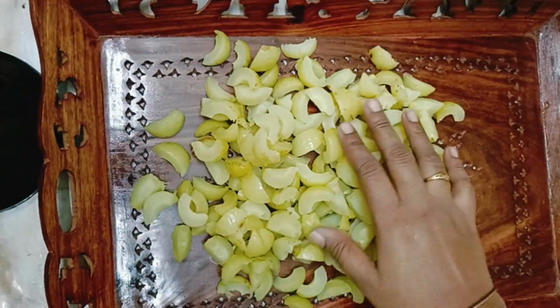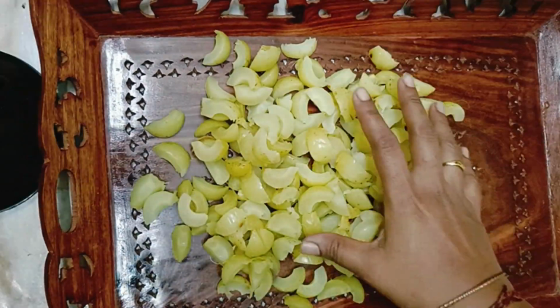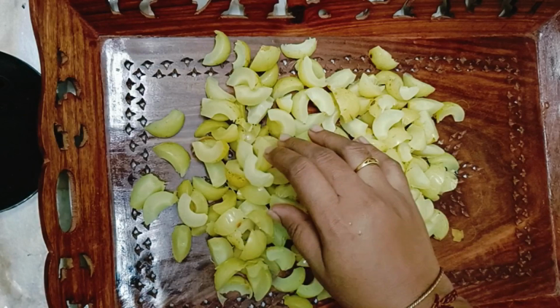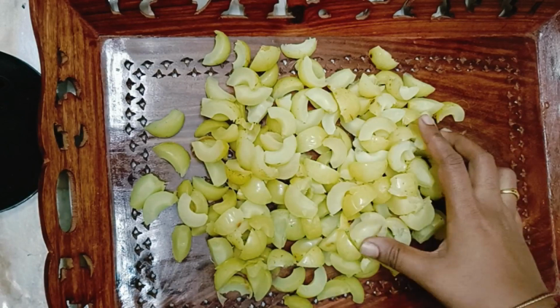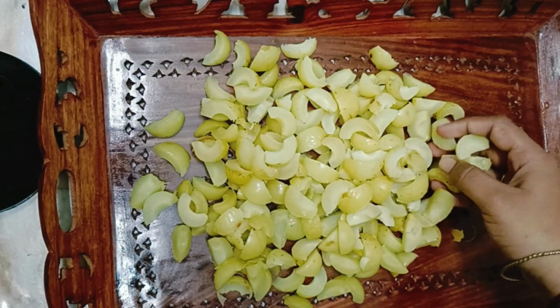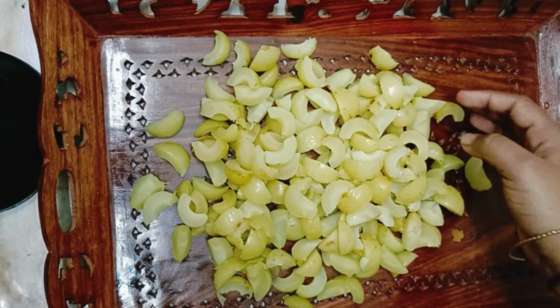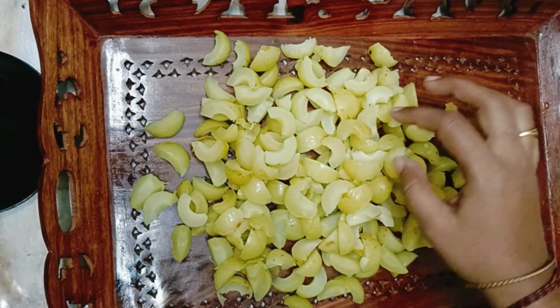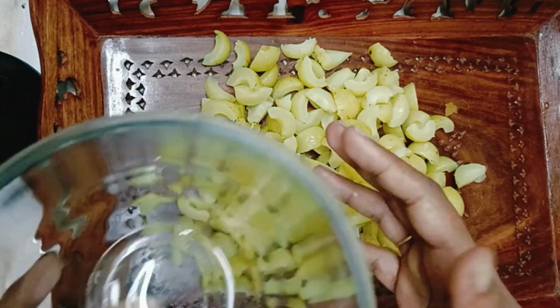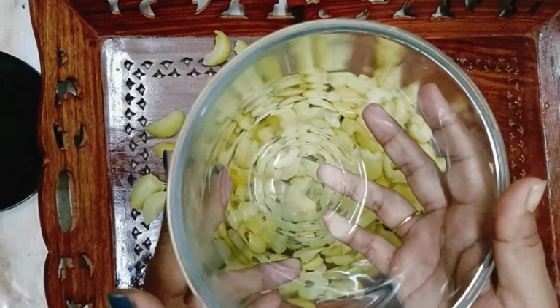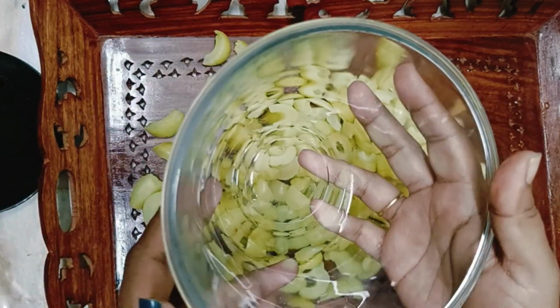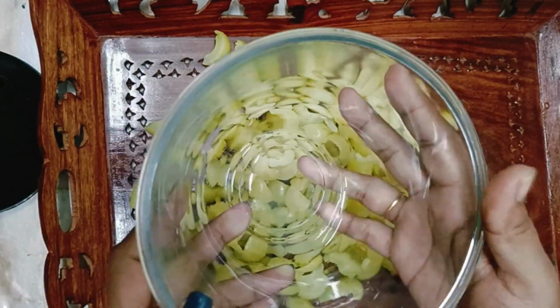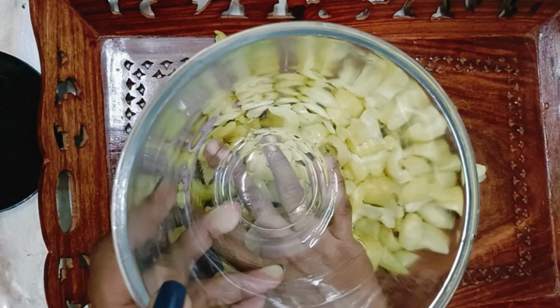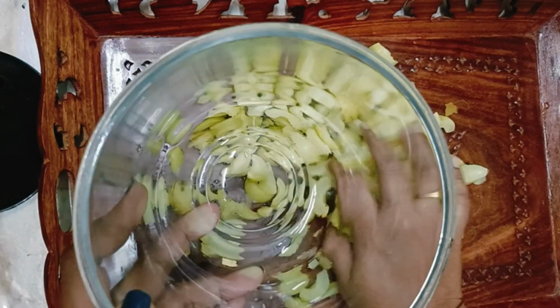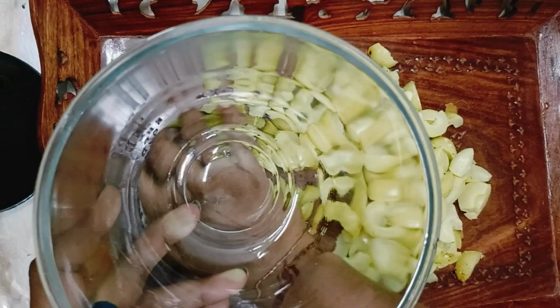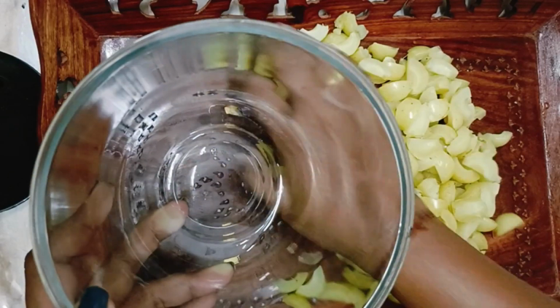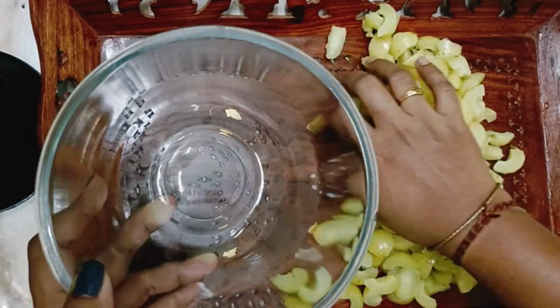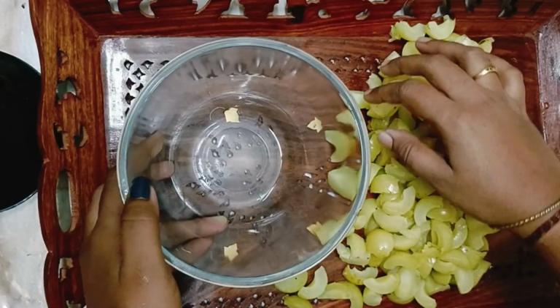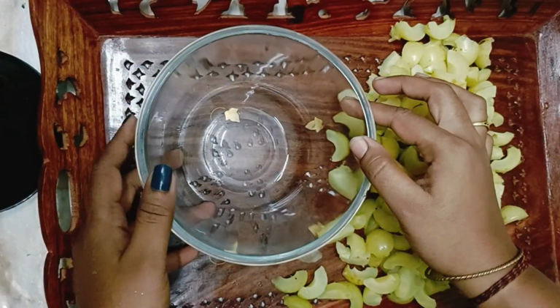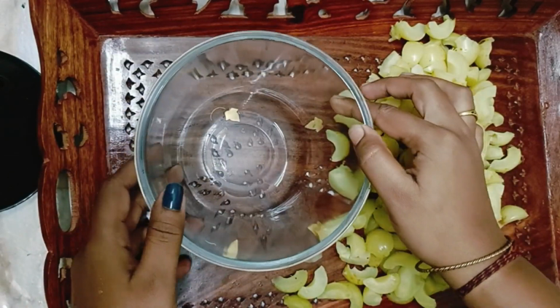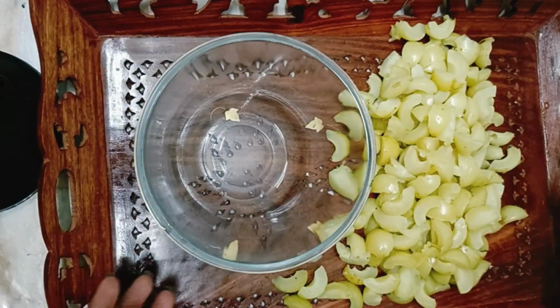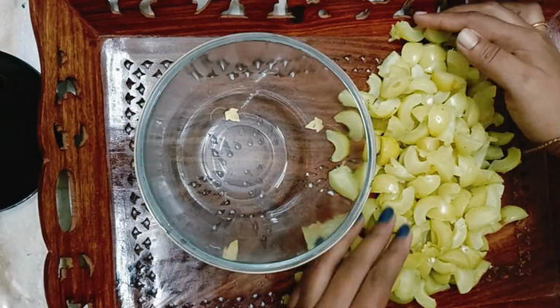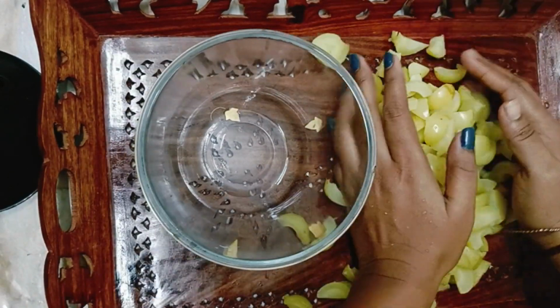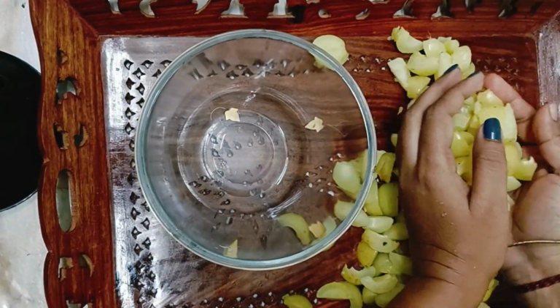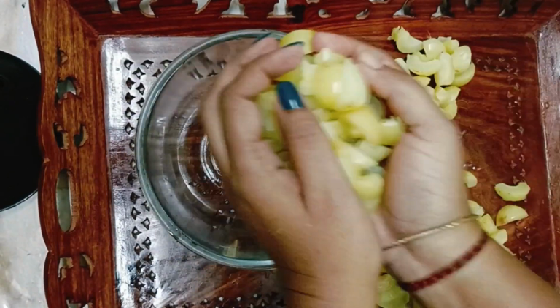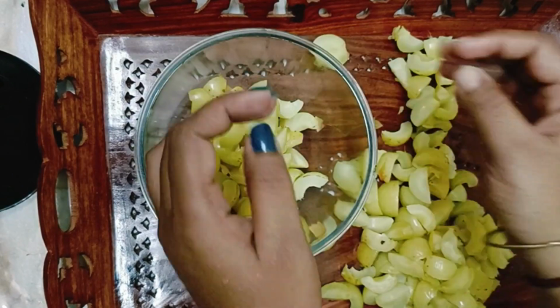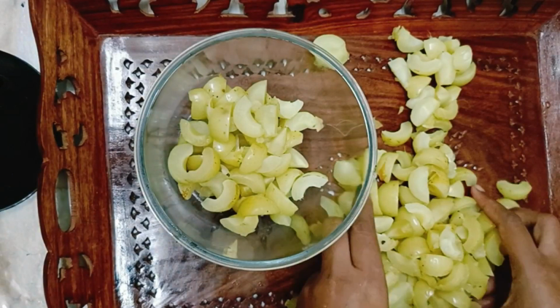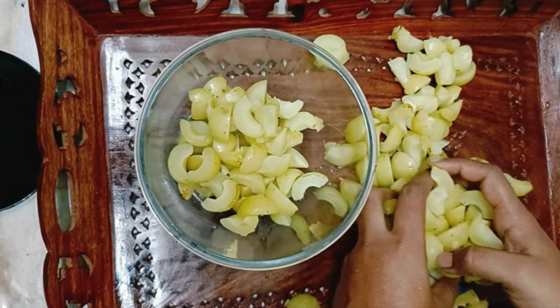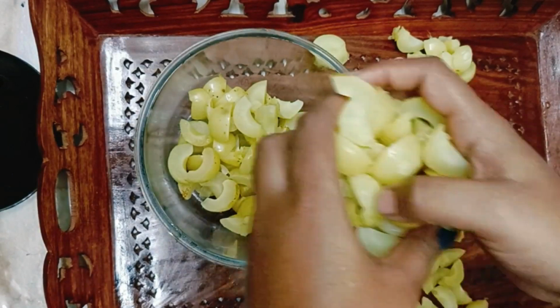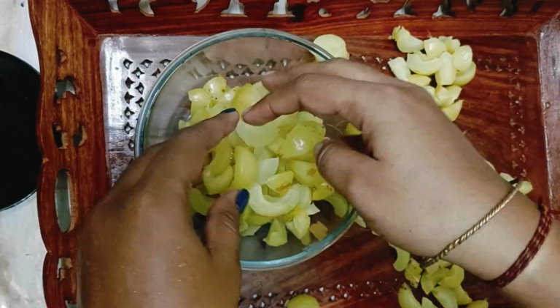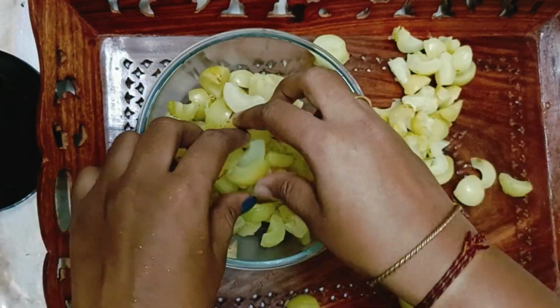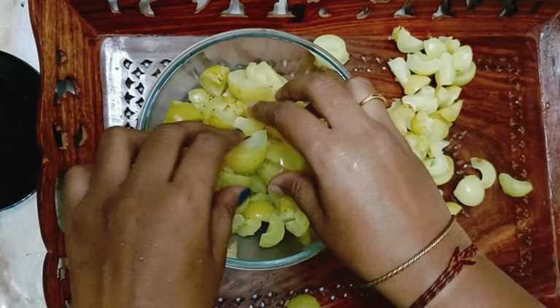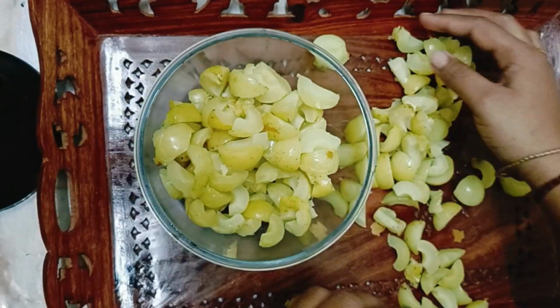Now we have kept aside these pieces of amla. We'll take the bowl and we'll cover it with sugar. We'll keep it aside for a minimum of two to three days so the gooseberry gets soaked in the syrup.